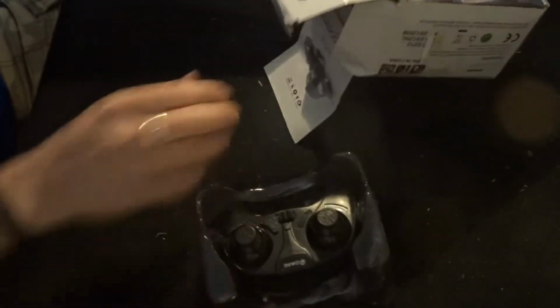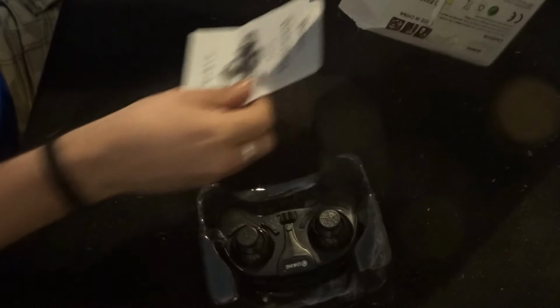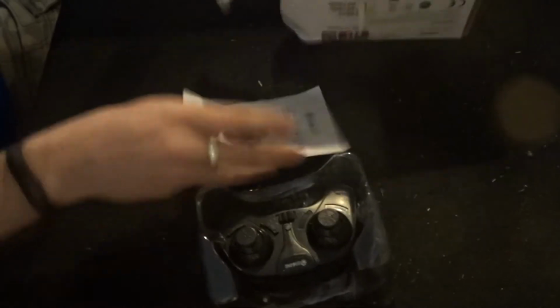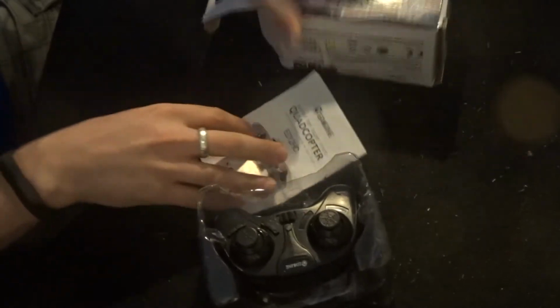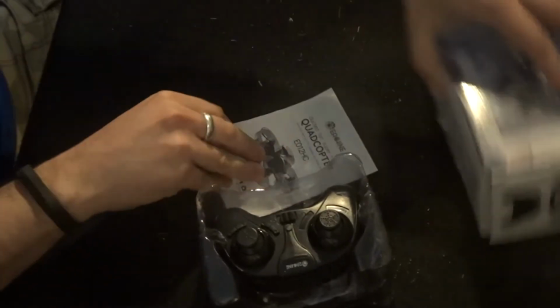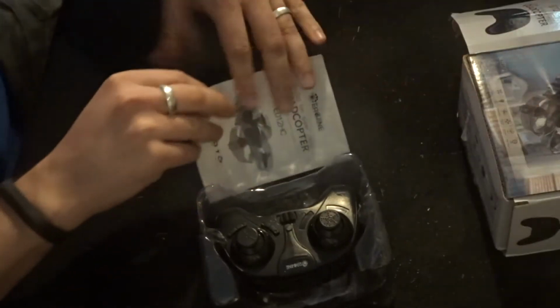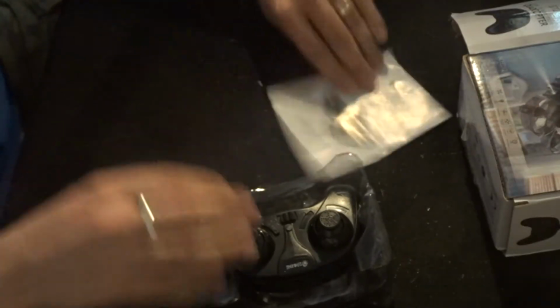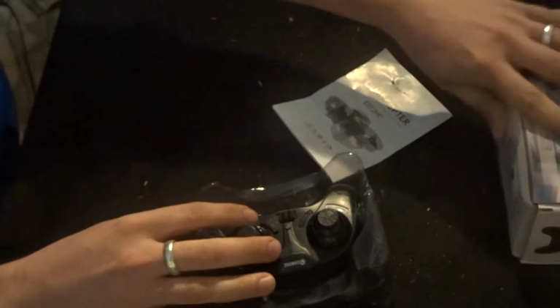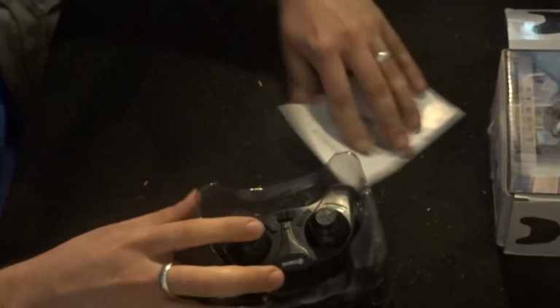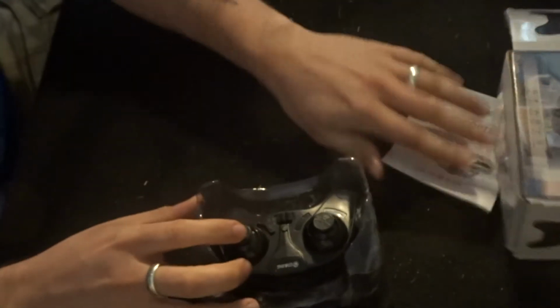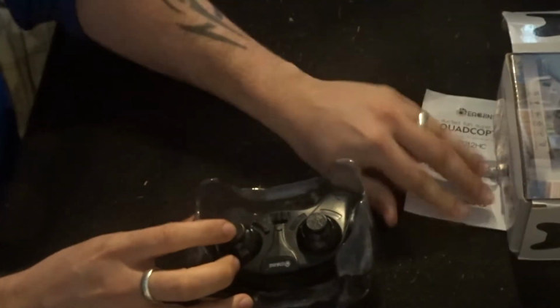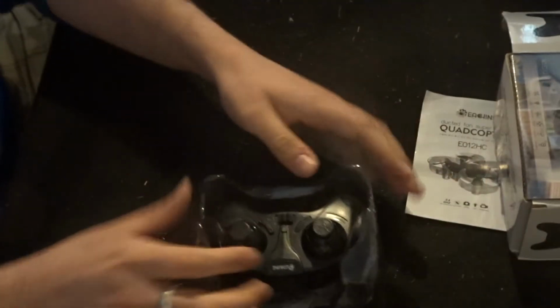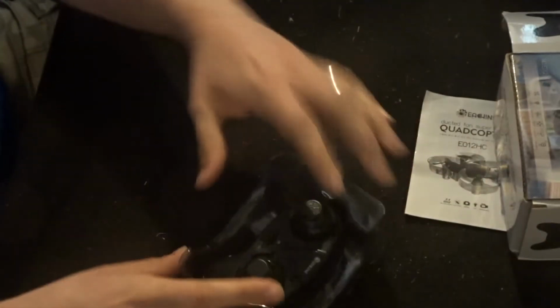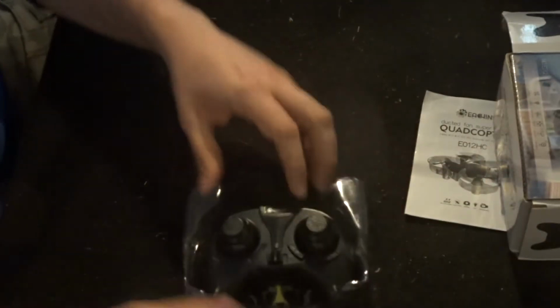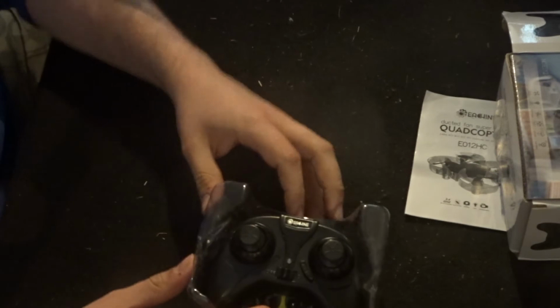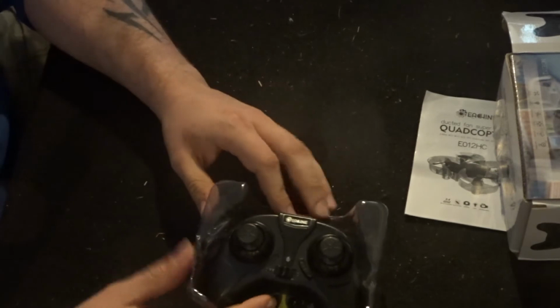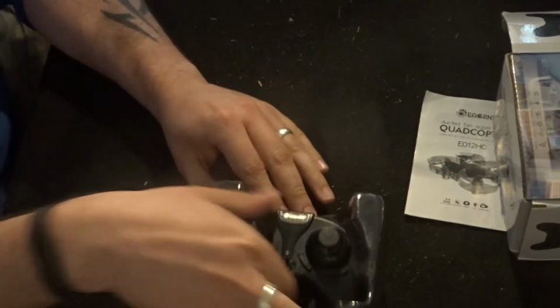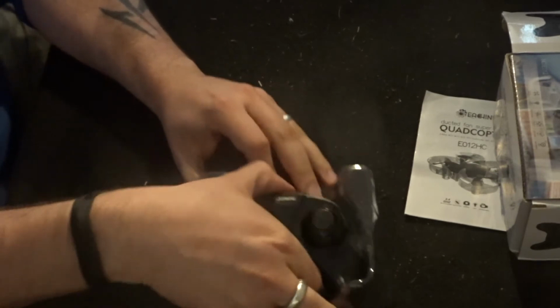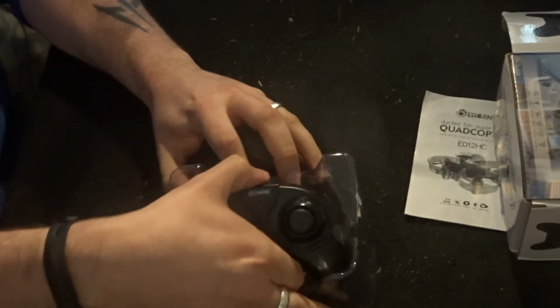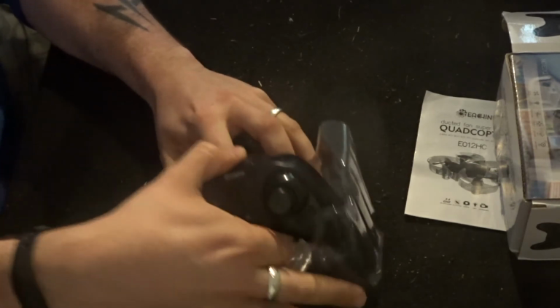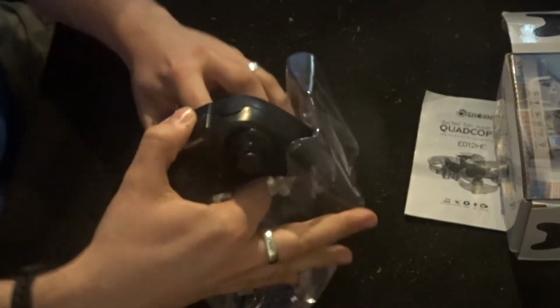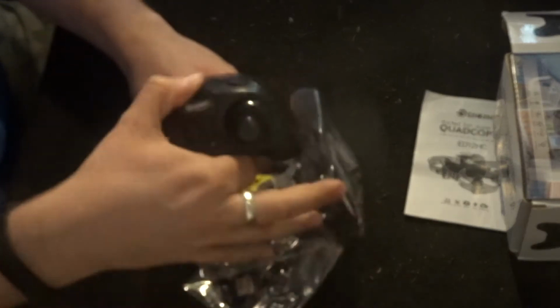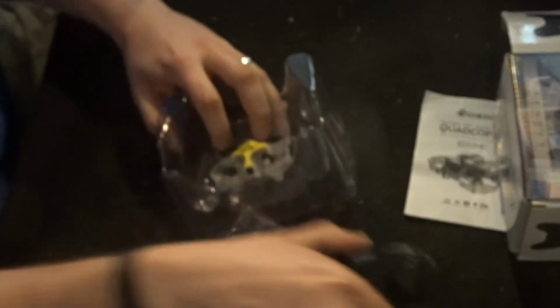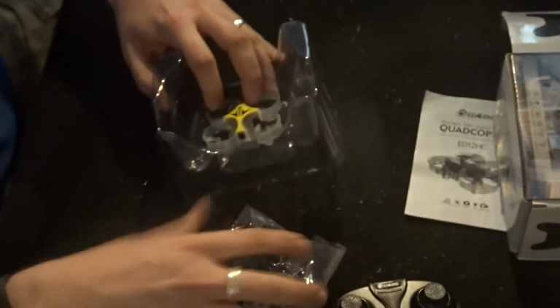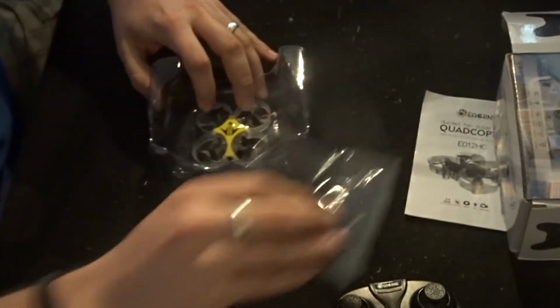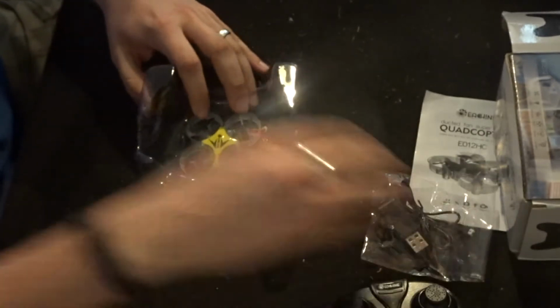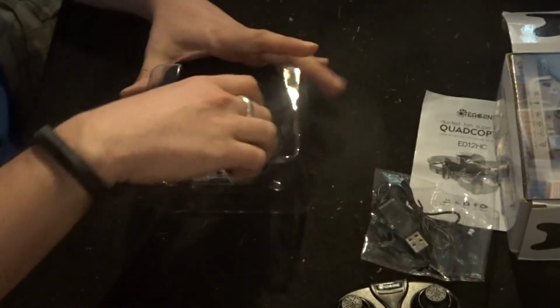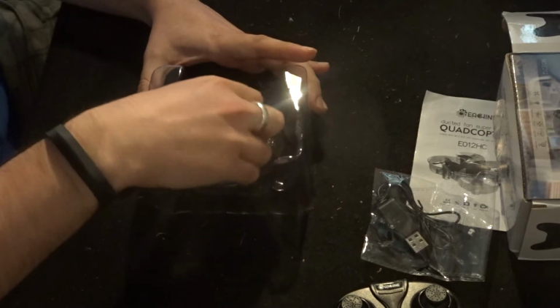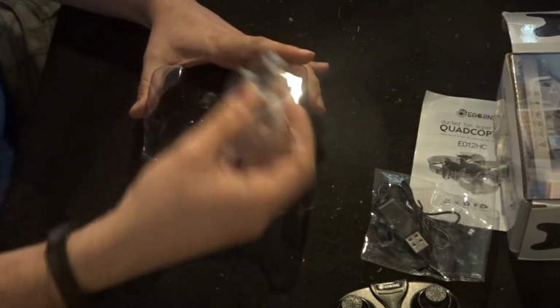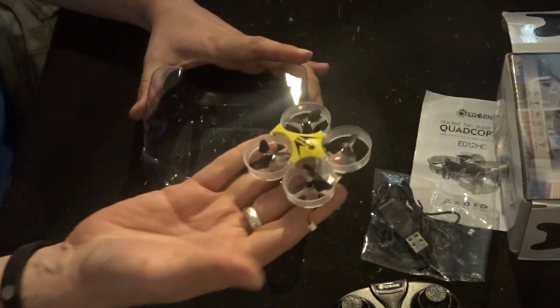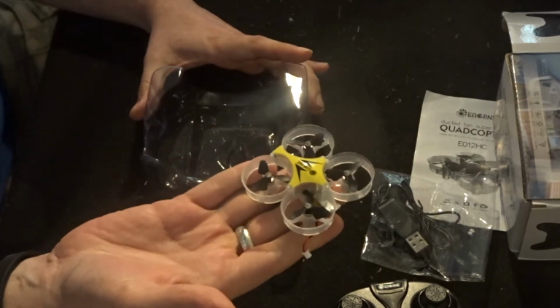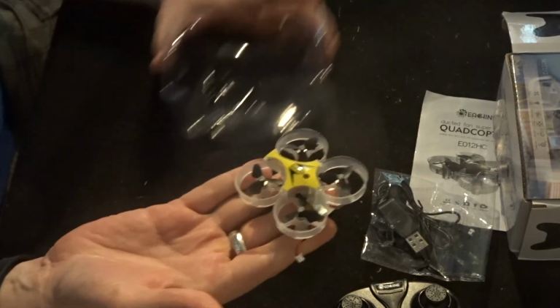Inside the box we've got the manual, a little transmitter sitting on top, a little accessory bag, and then we have the quadcopter itself.